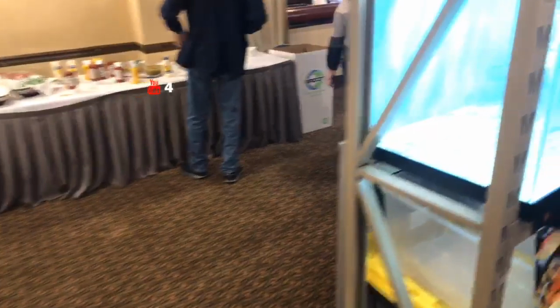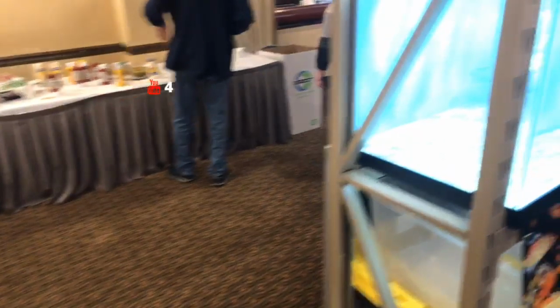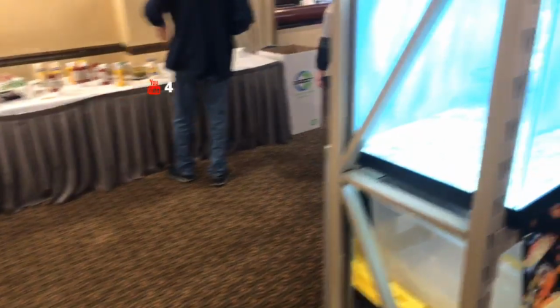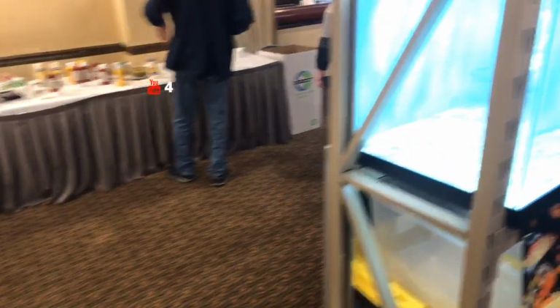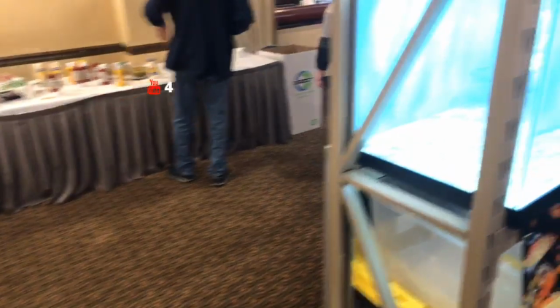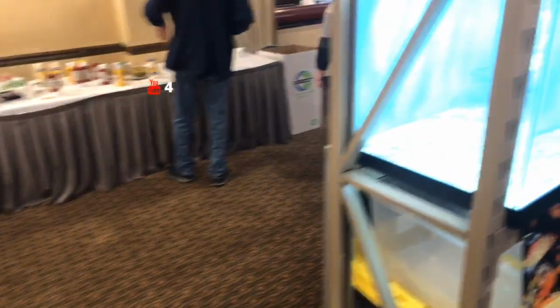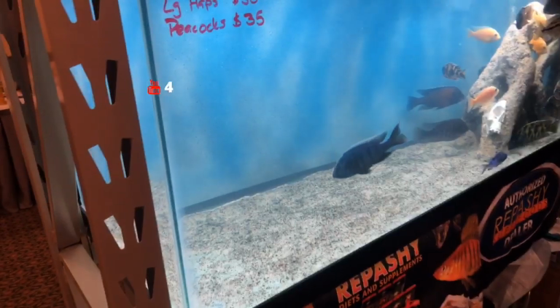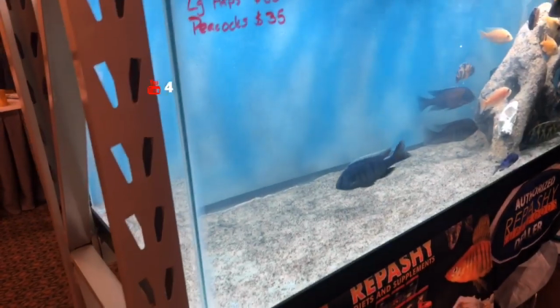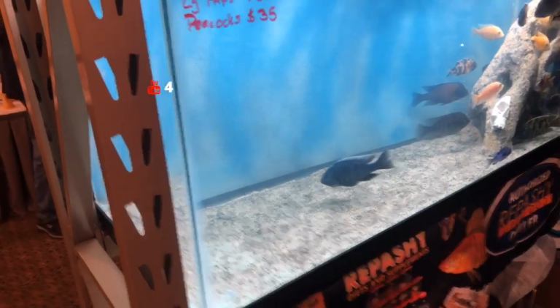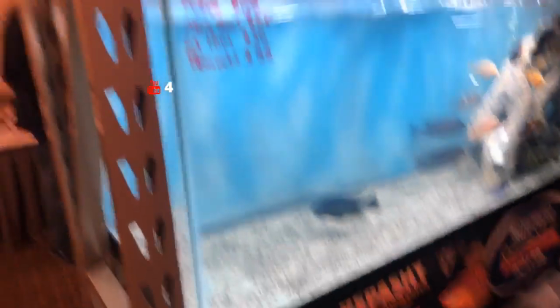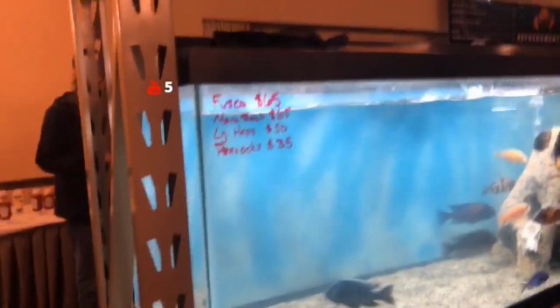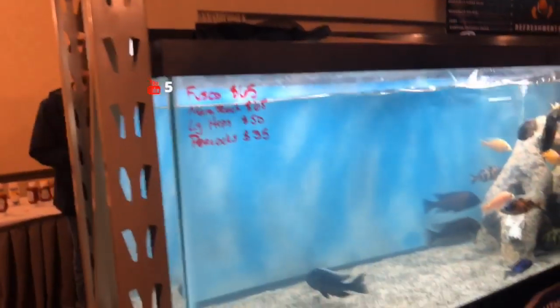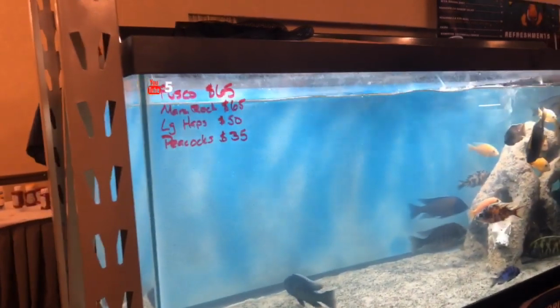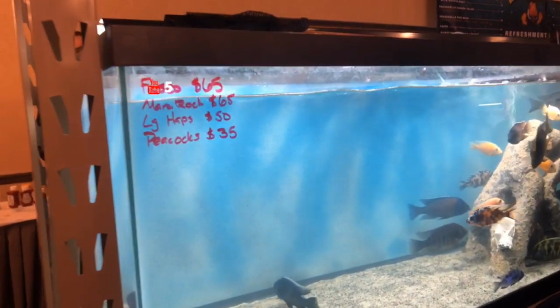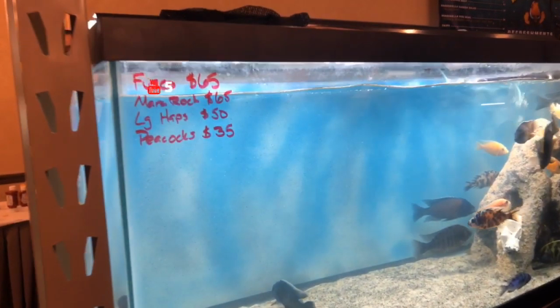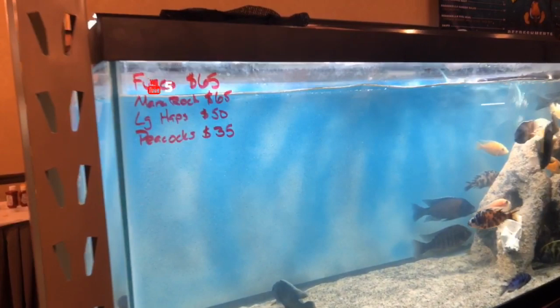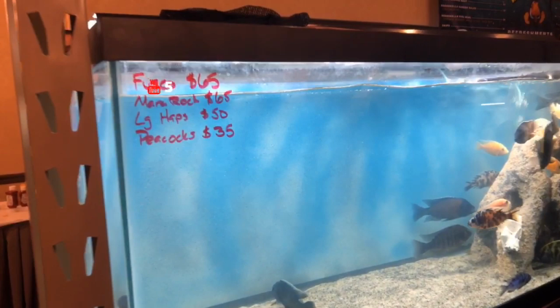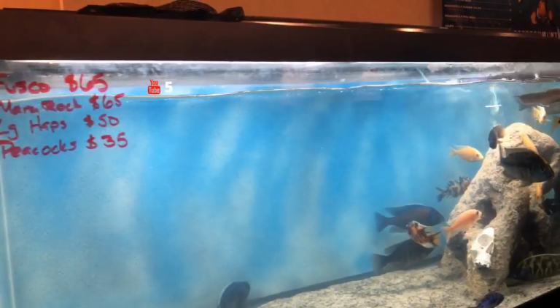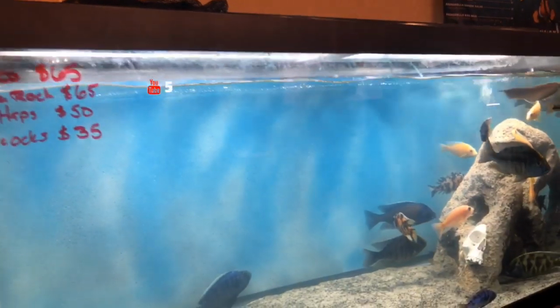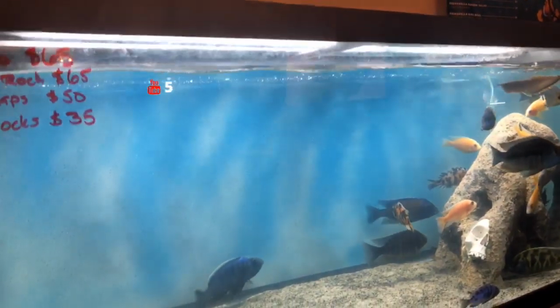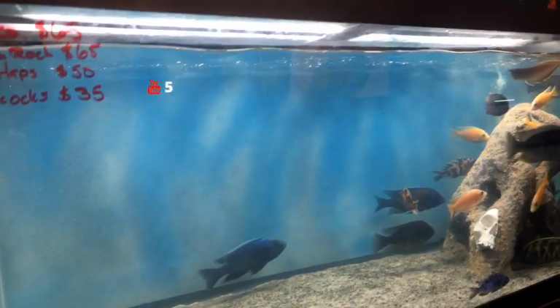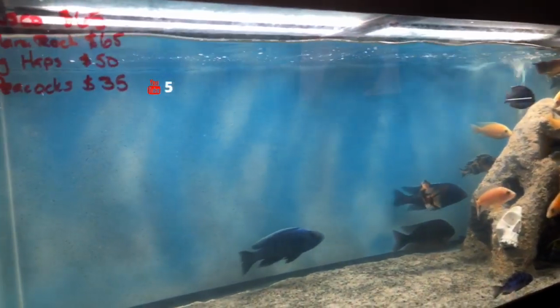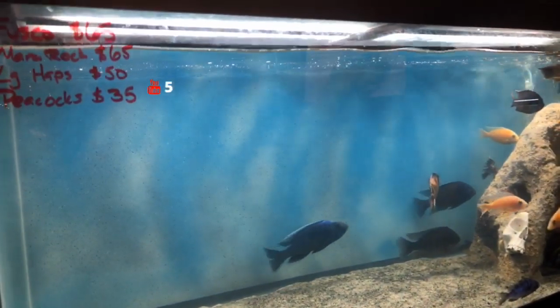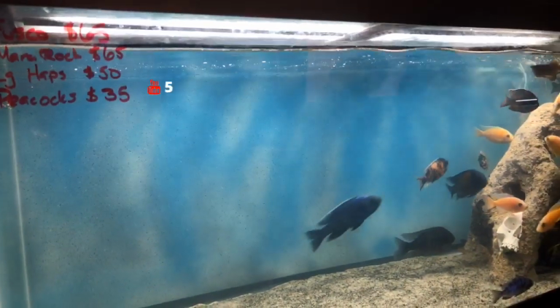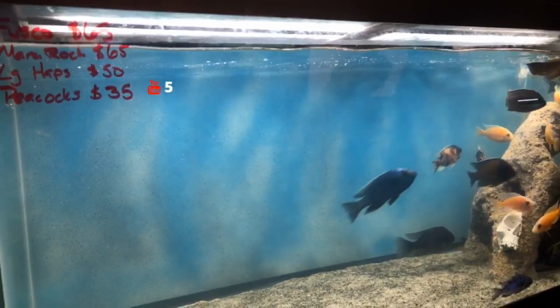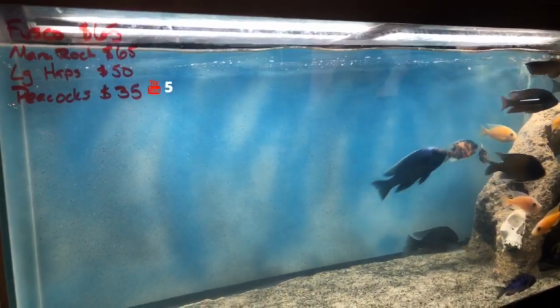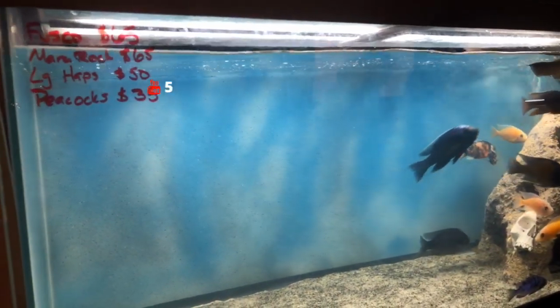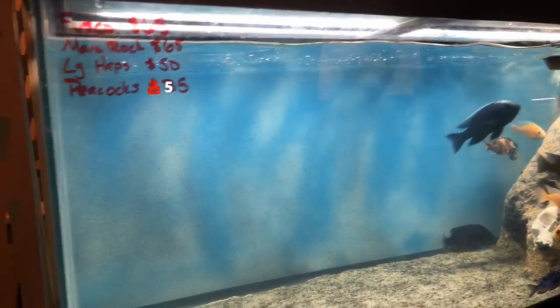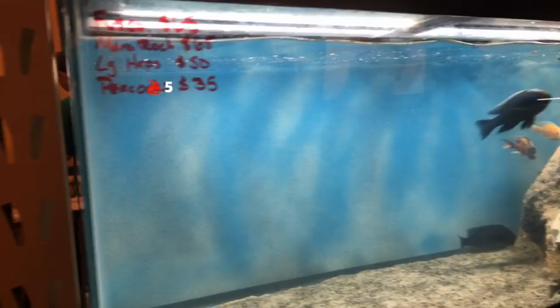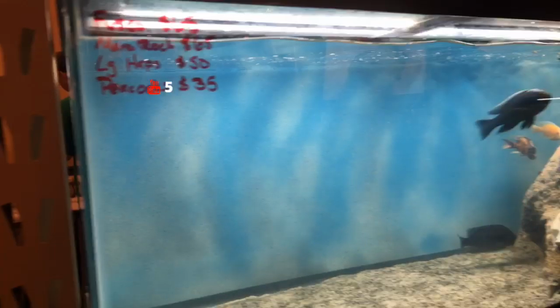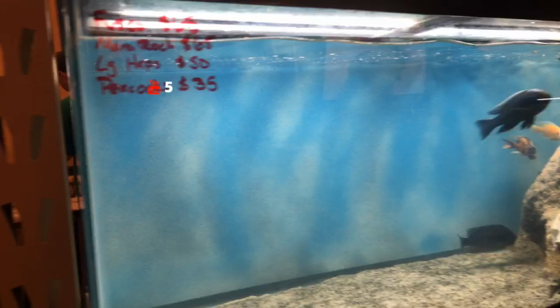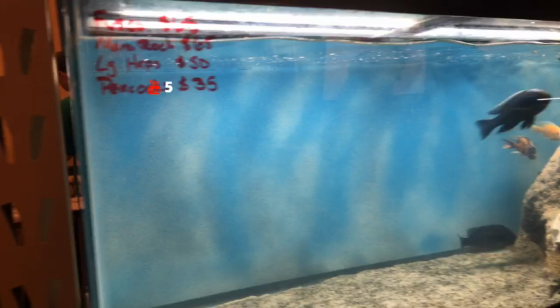We've got the African cichlids for sale here. That looks like some Venustus in here, and quite a few other fish in here as well.